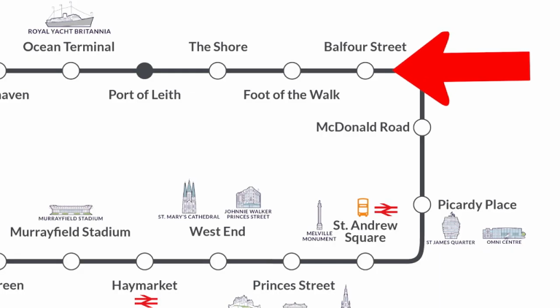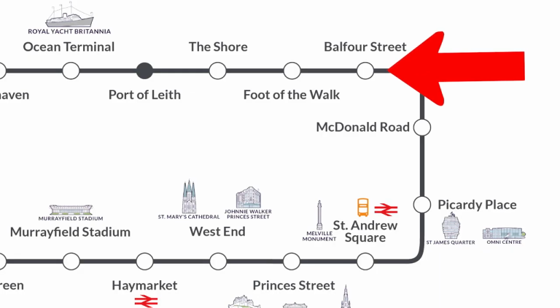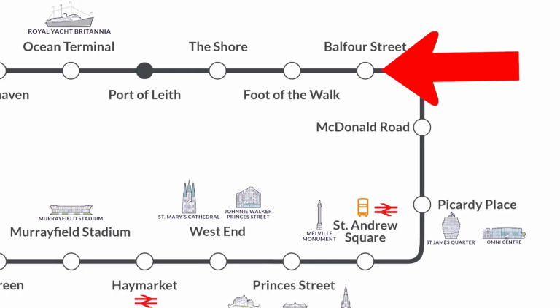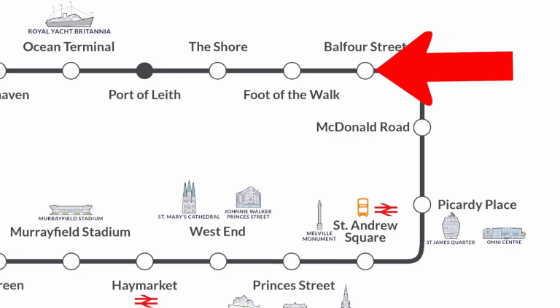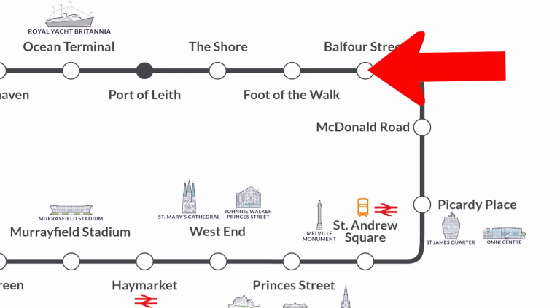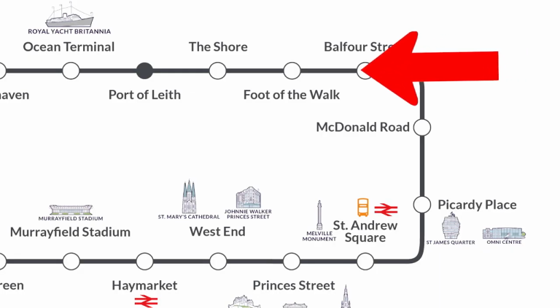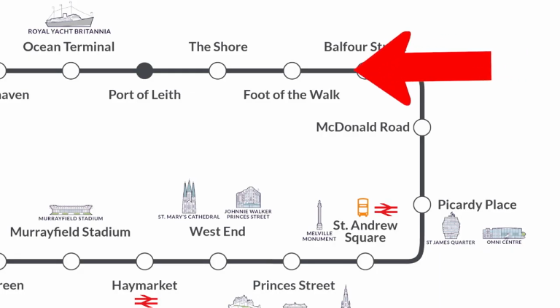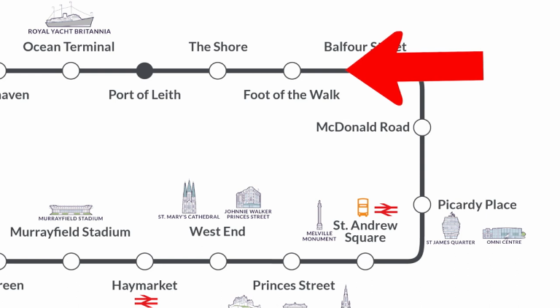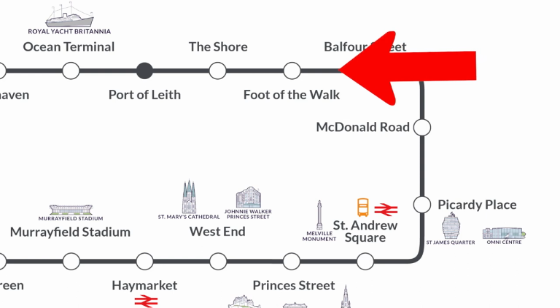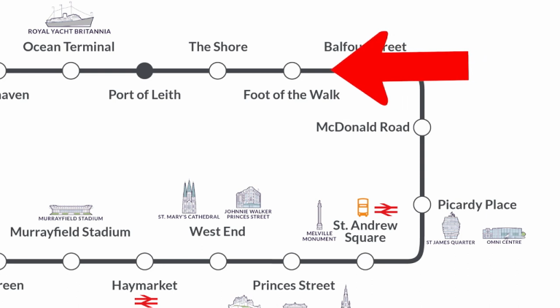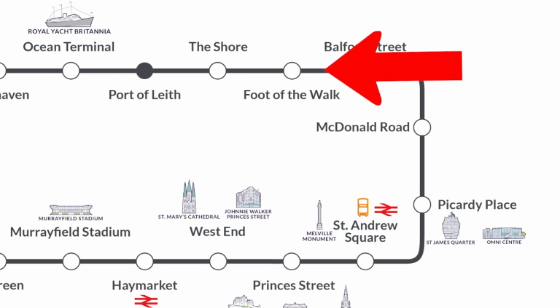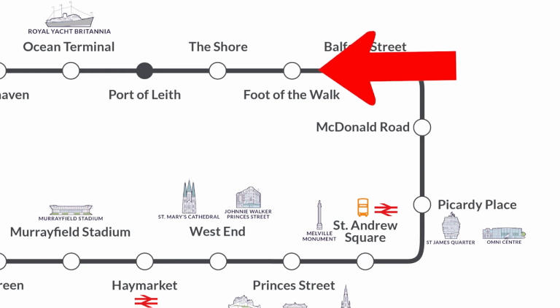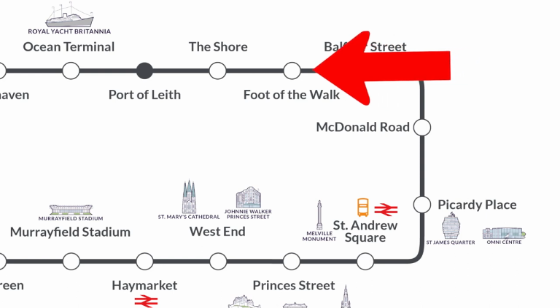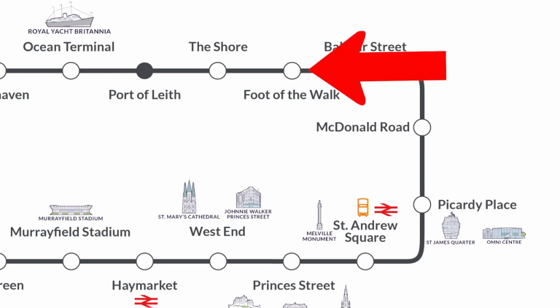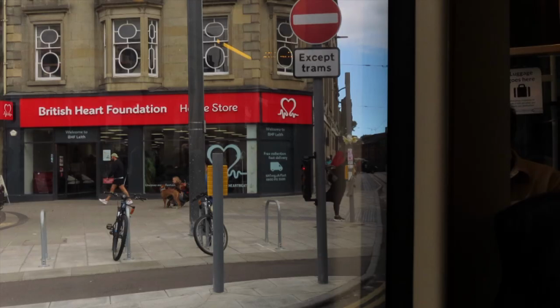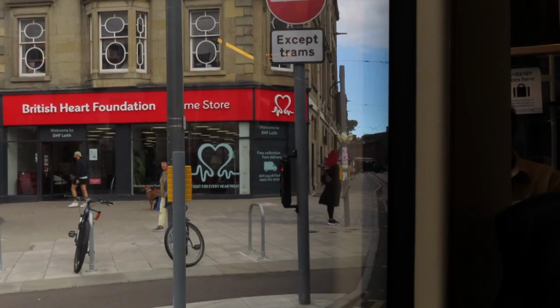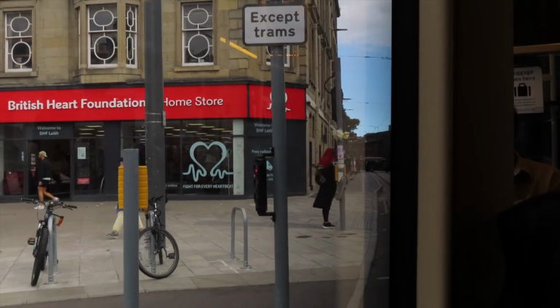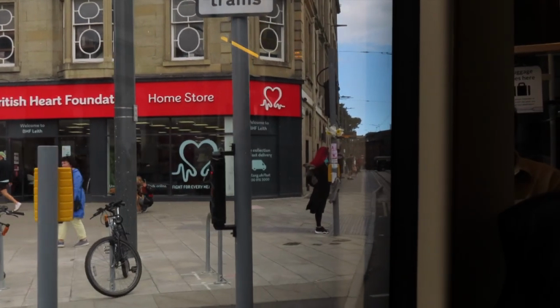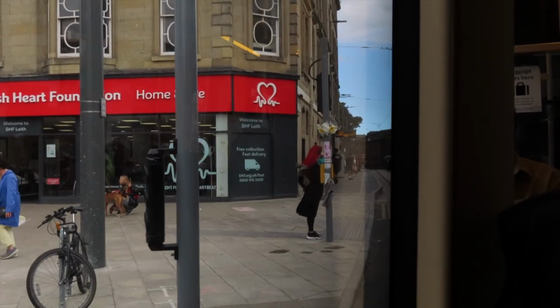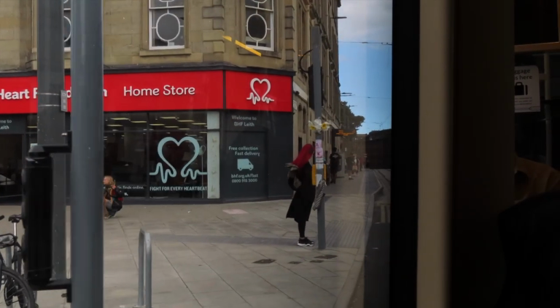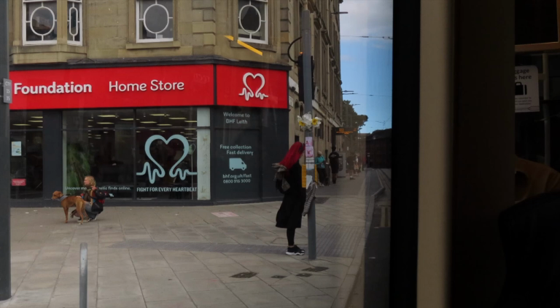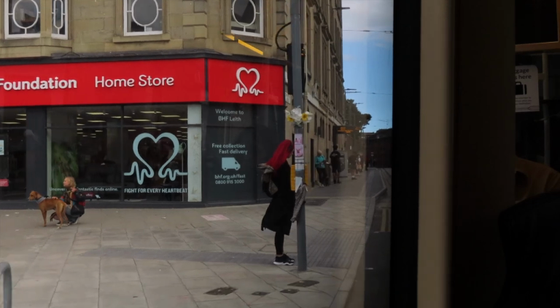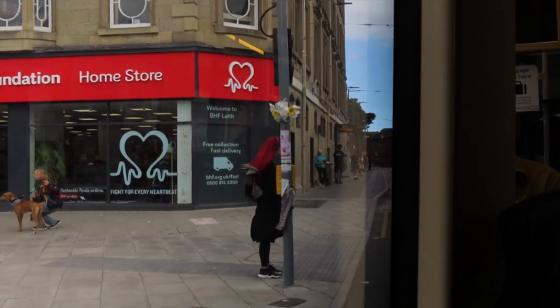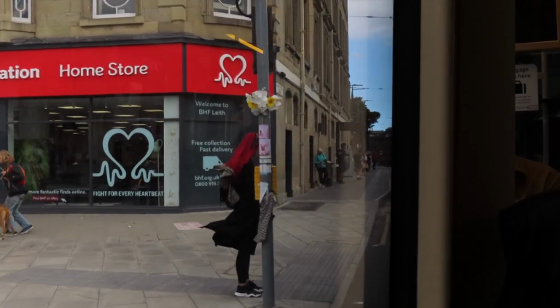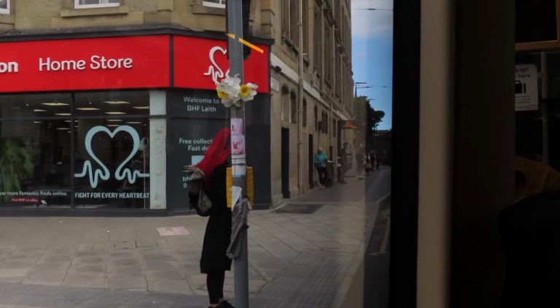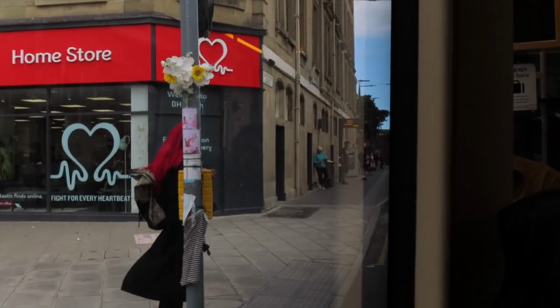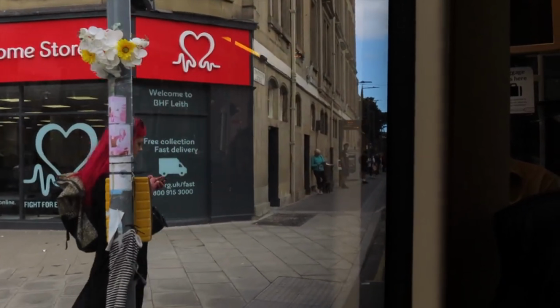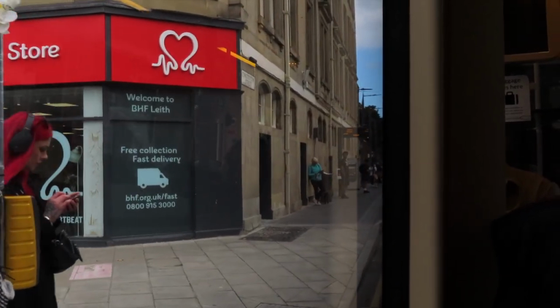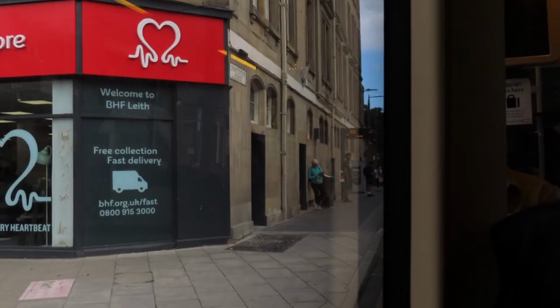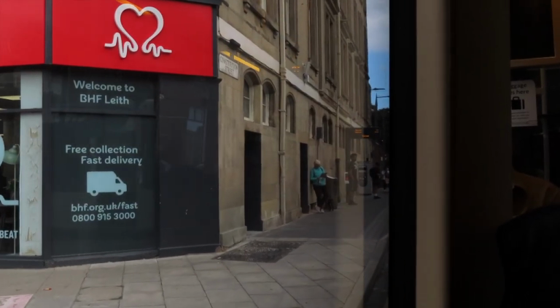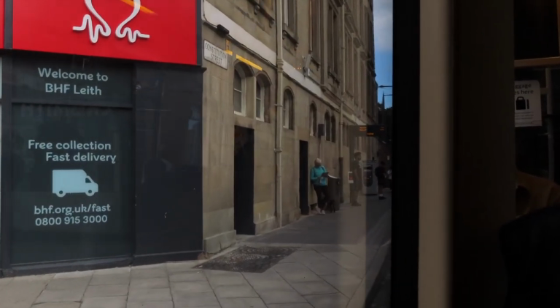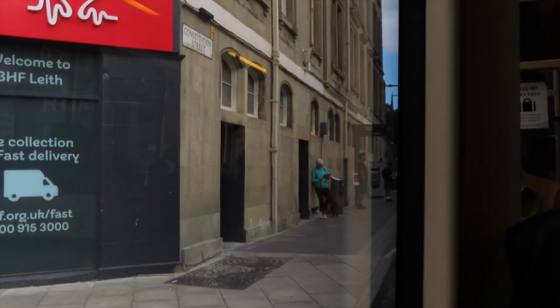Now we've reached the bottom of Leith Walk and we've hit the Foot of the Walk tram stop. This is again located near plenty of shops, cafes and pubs and things, and you're only about a ten-minute walk from Leith Links.